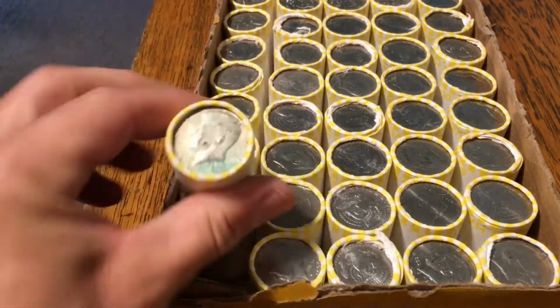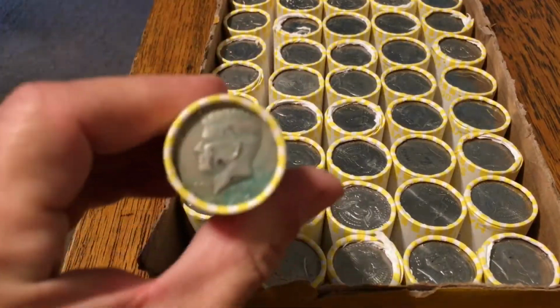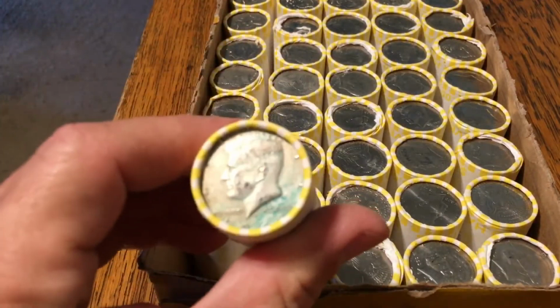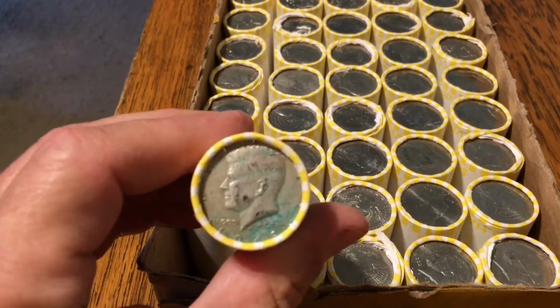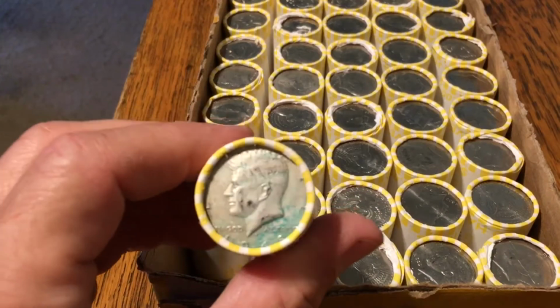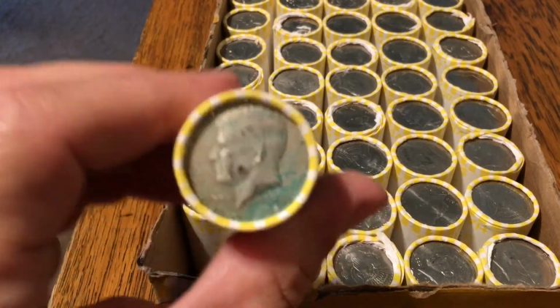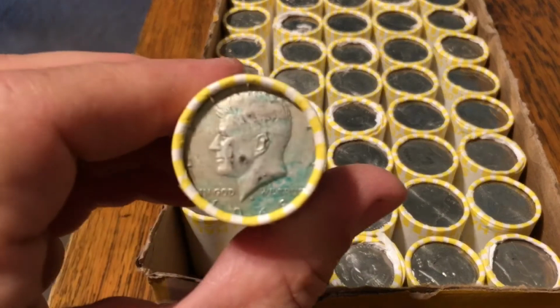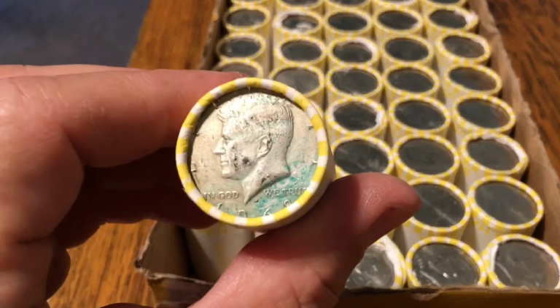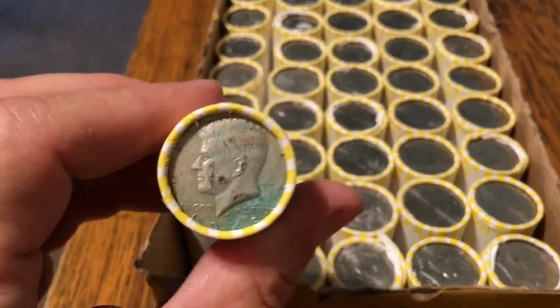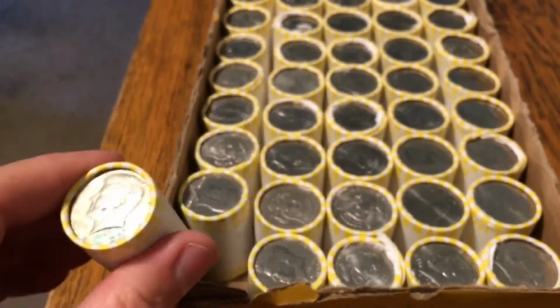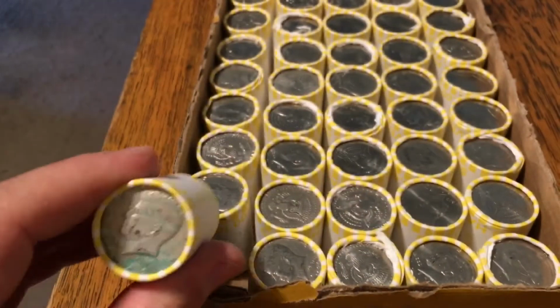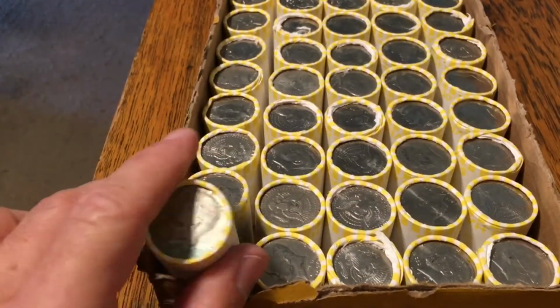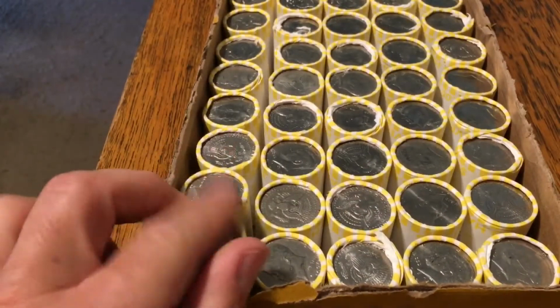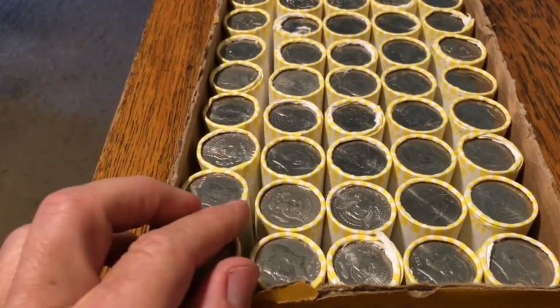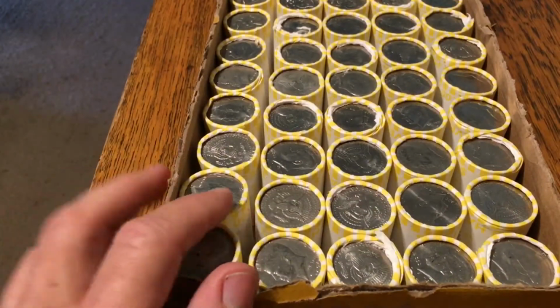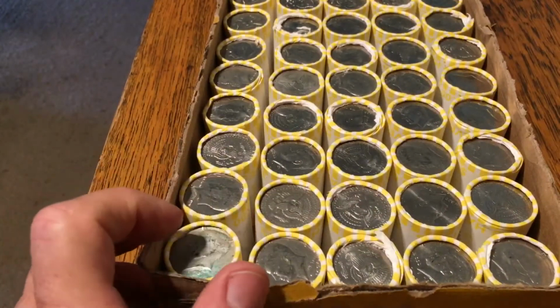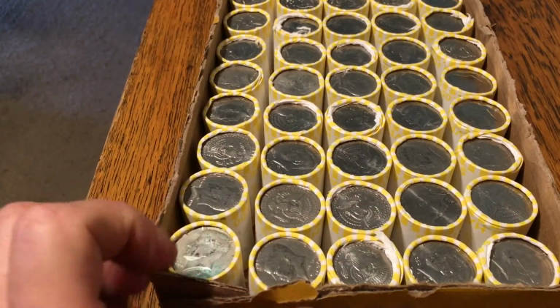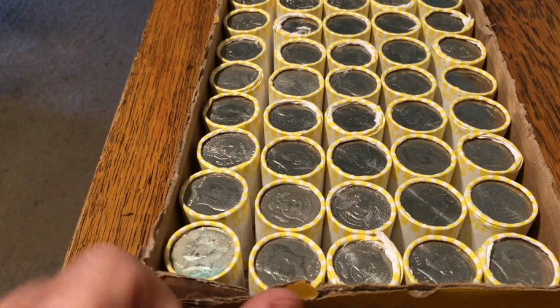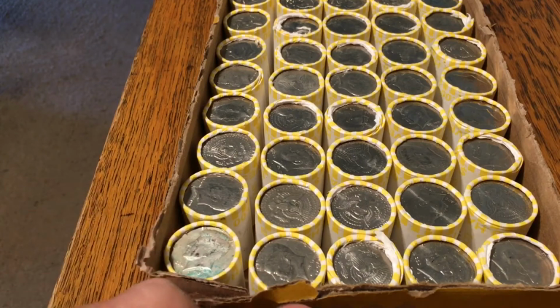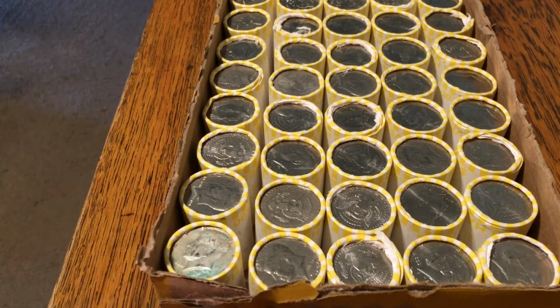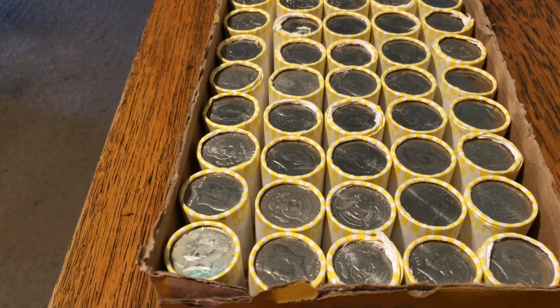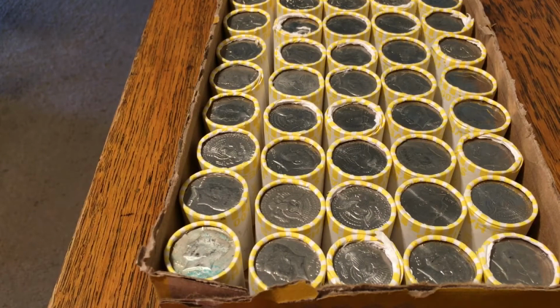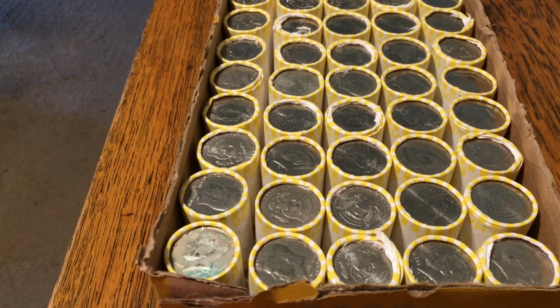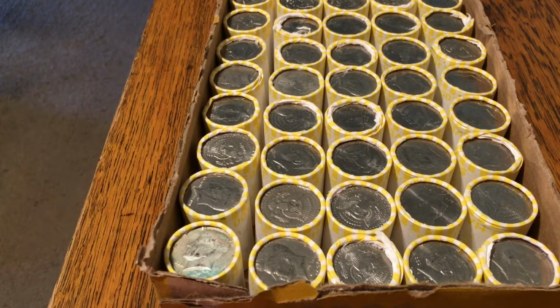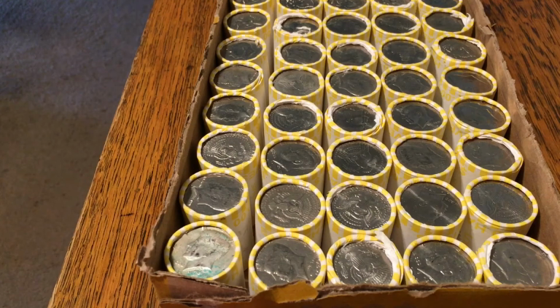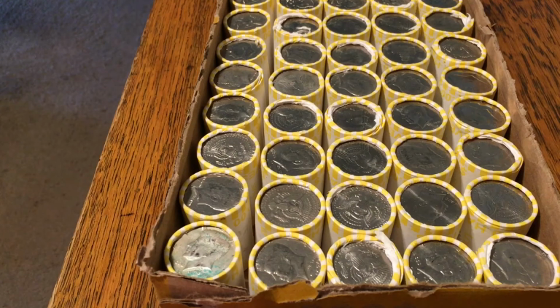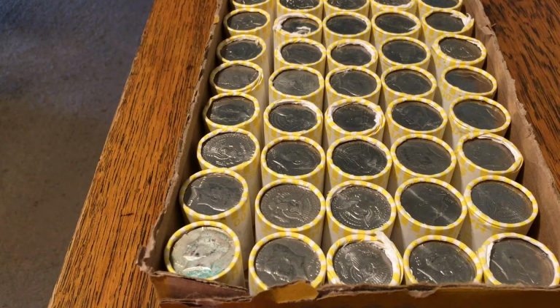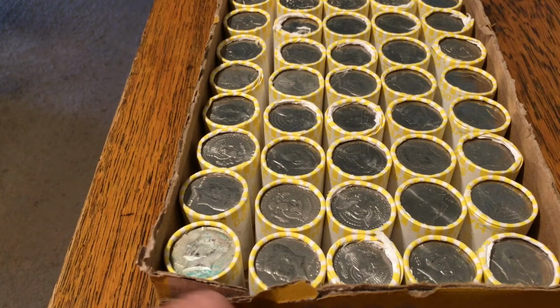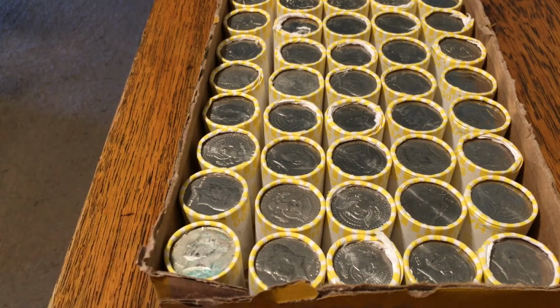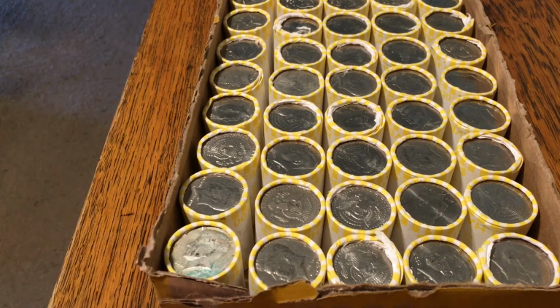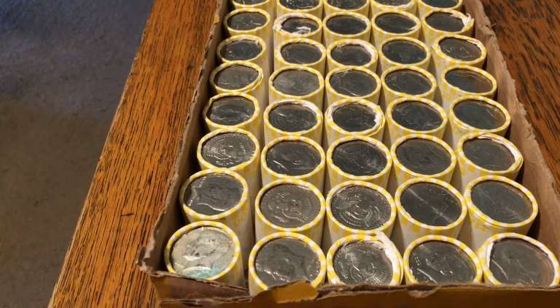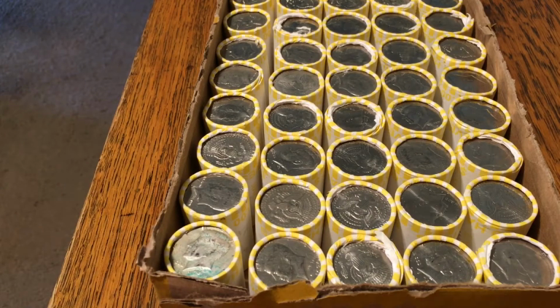All right, the second box has an ender — 1968 I believe. The first box gave up two silvers: a 90 percent — a 2011 silver proof — and a 40 percenter.